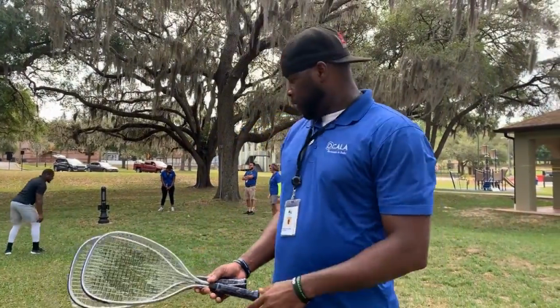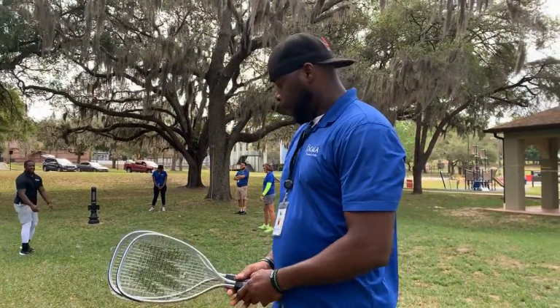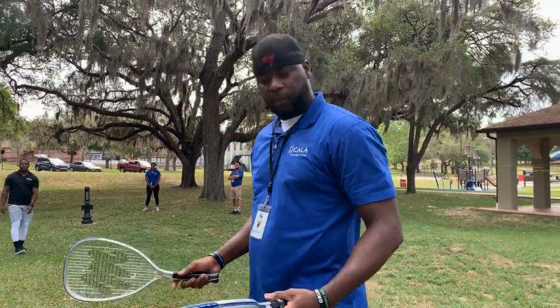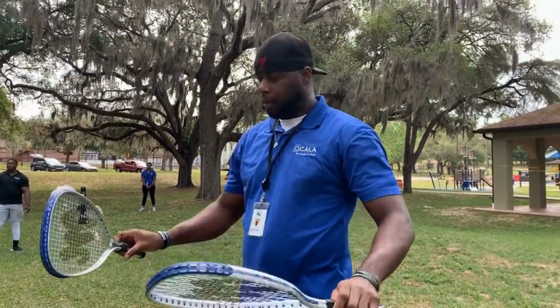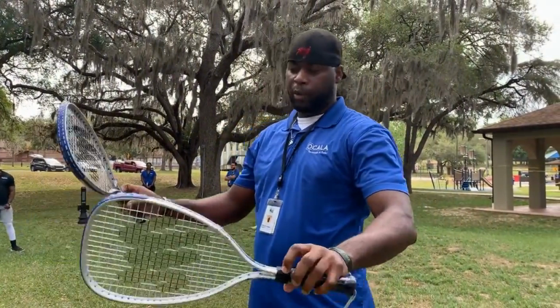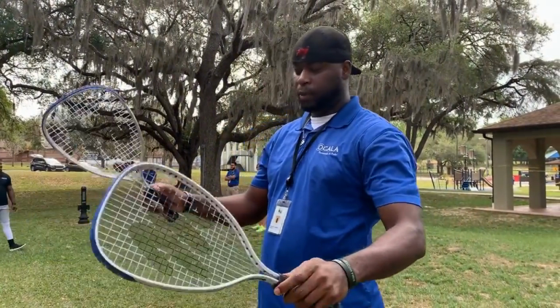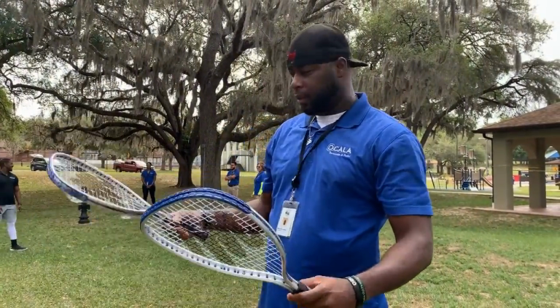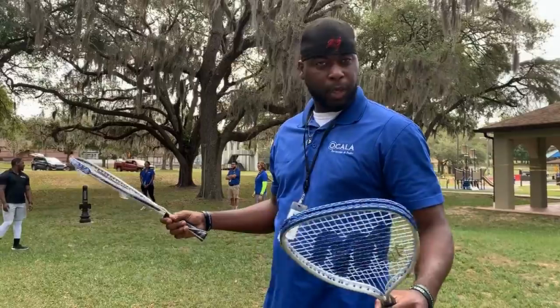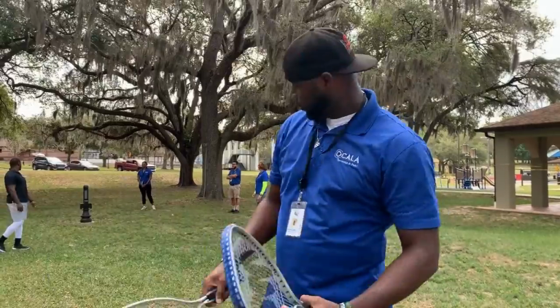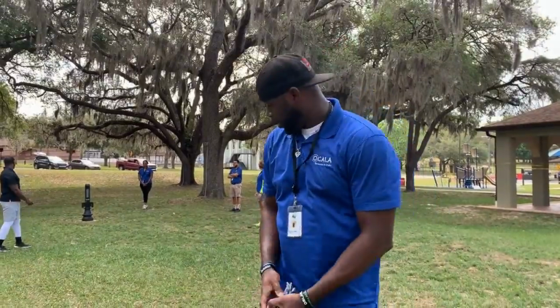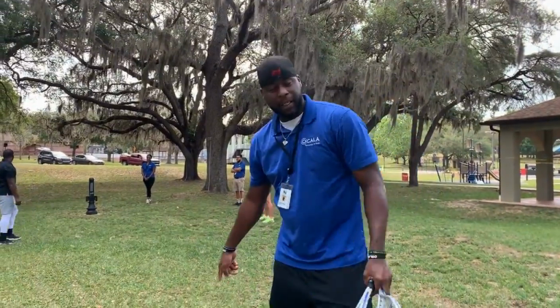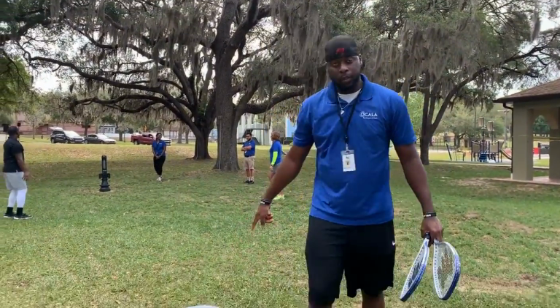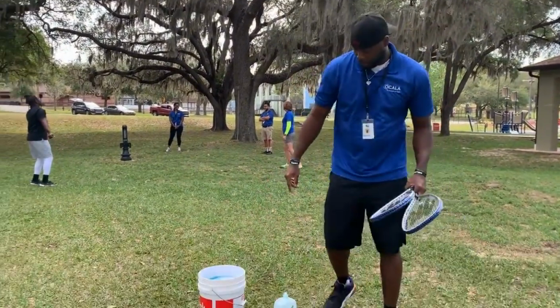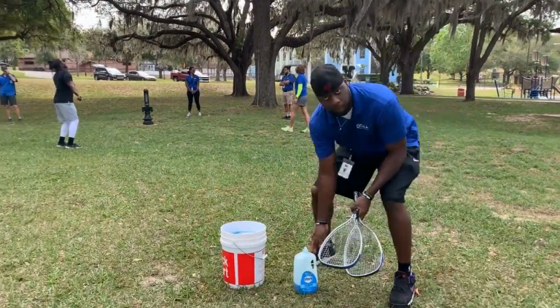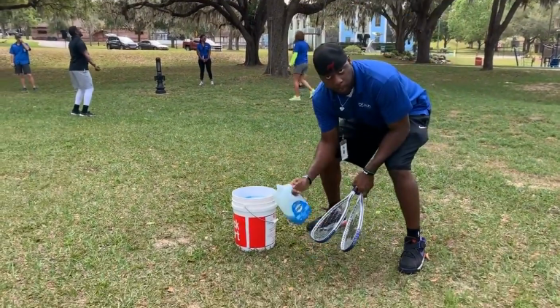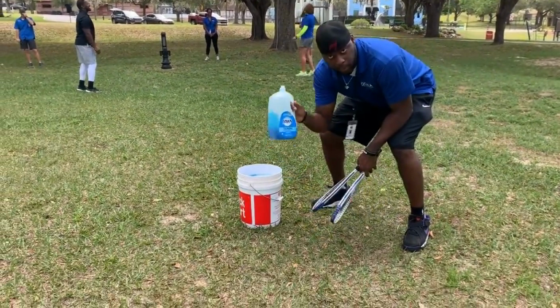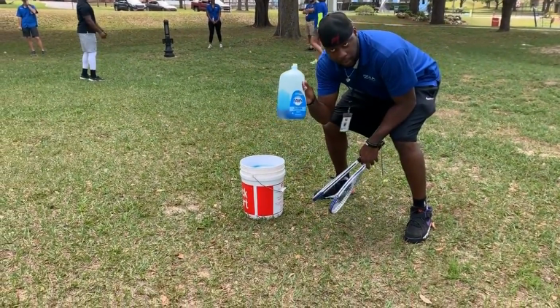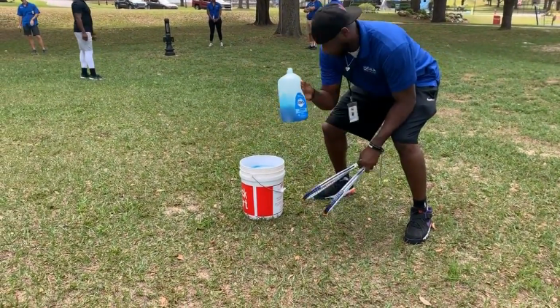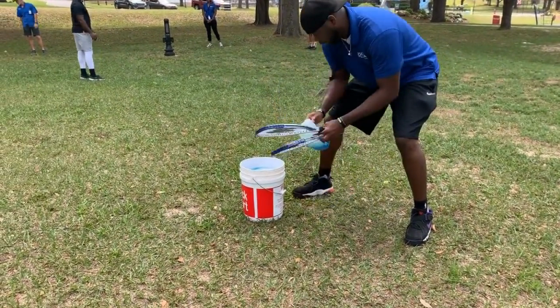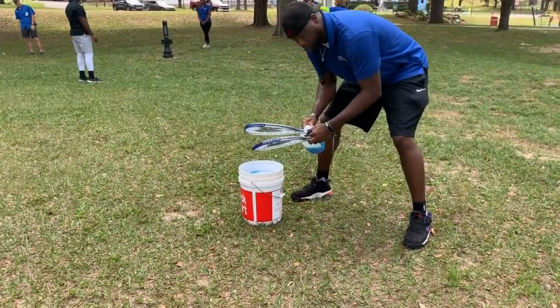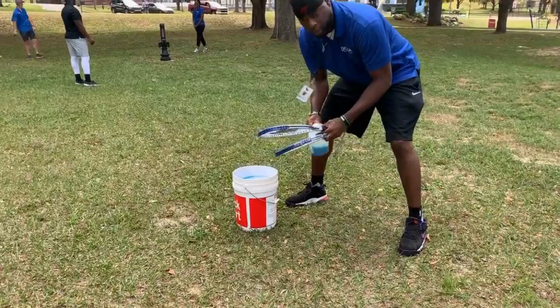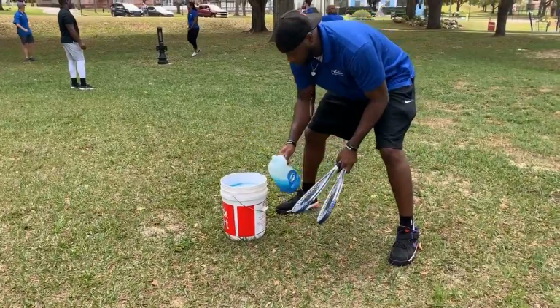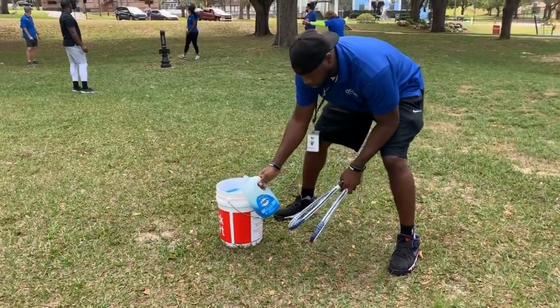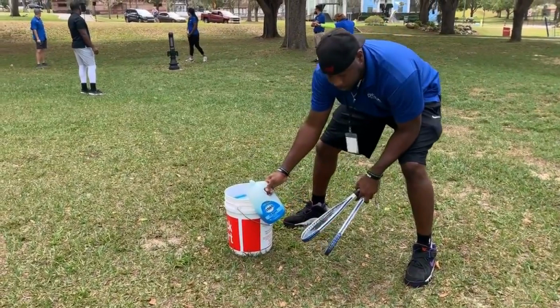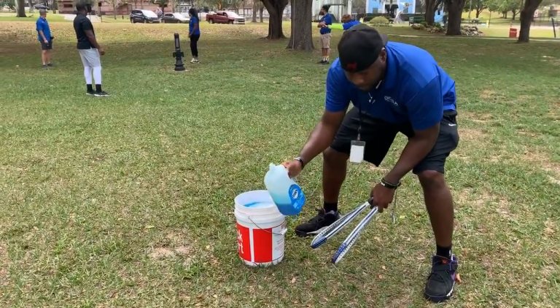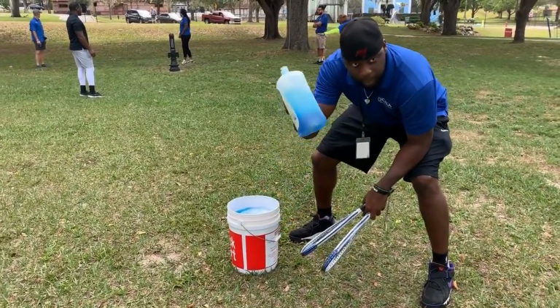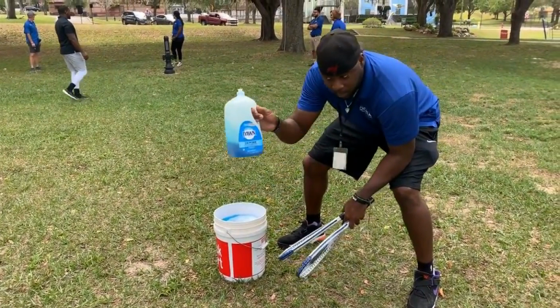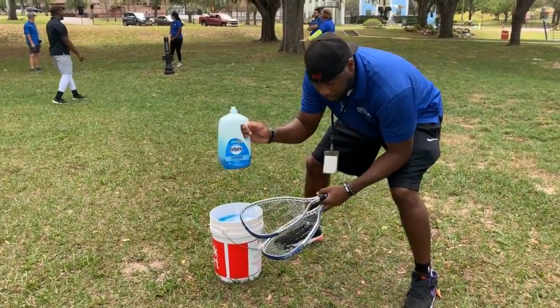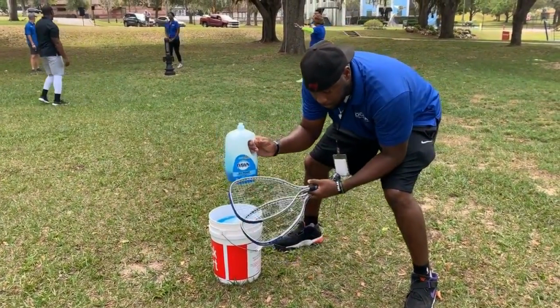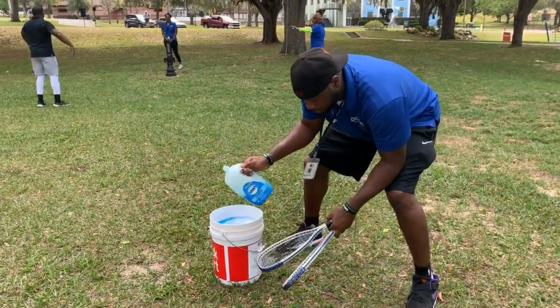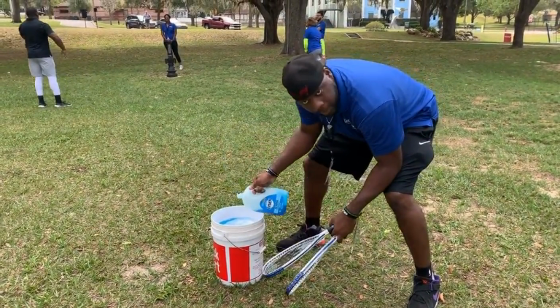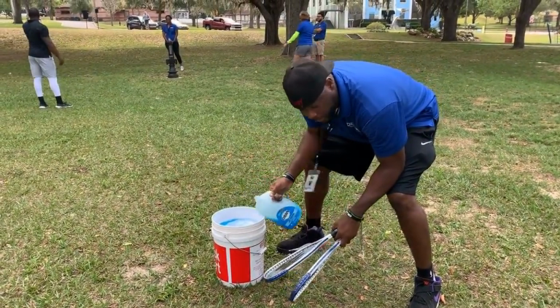So I found two tennis rackets in the garage, a bucket of water. I stole my mom's dish detergent. What you want to do is fill it up with water and put some Dawn dish detergent in the bucket.